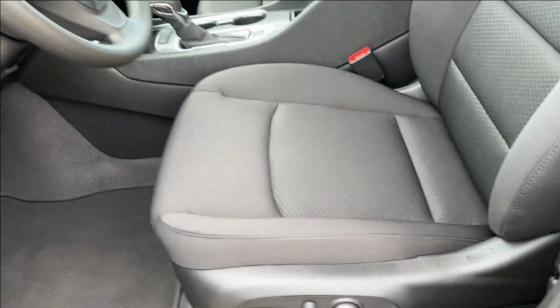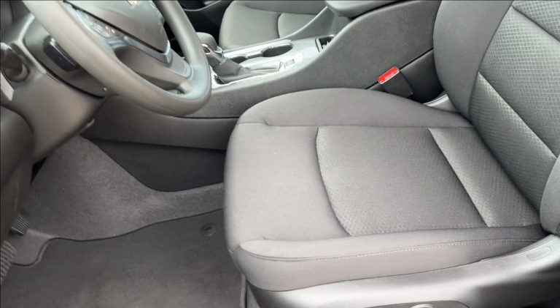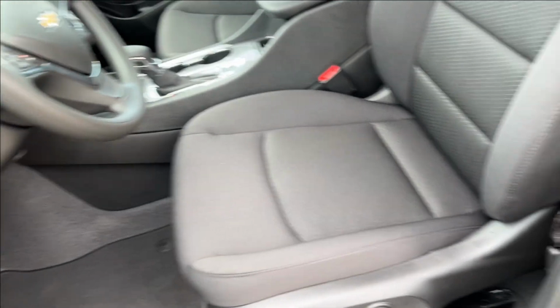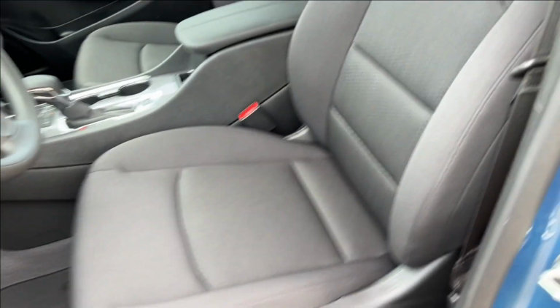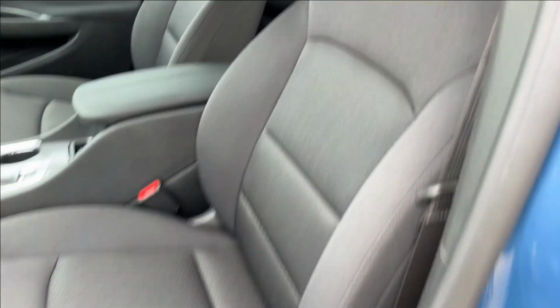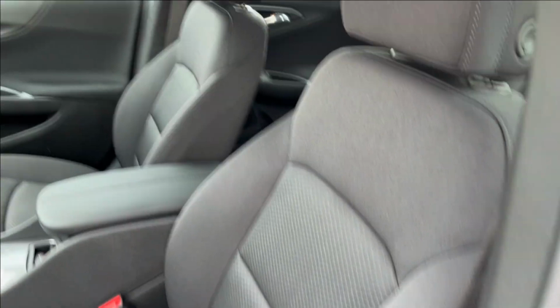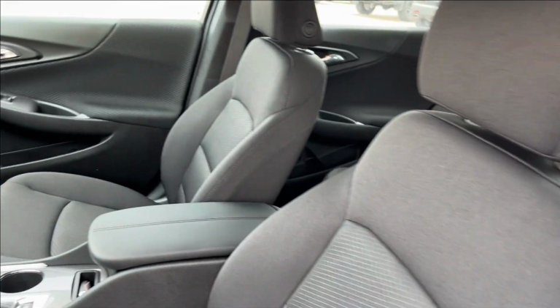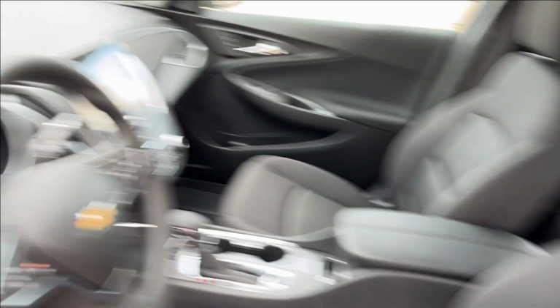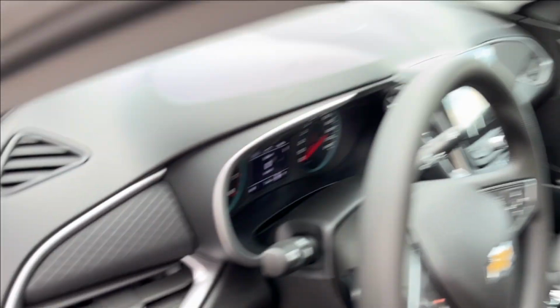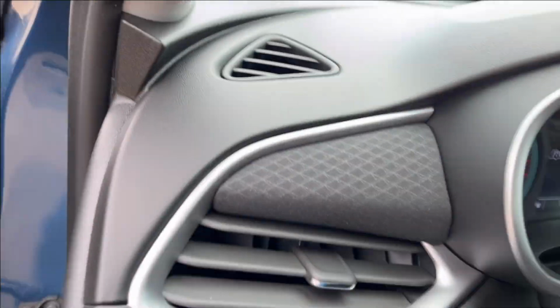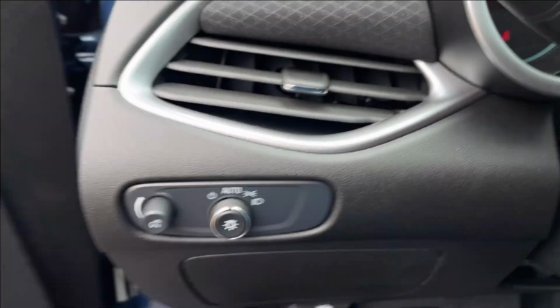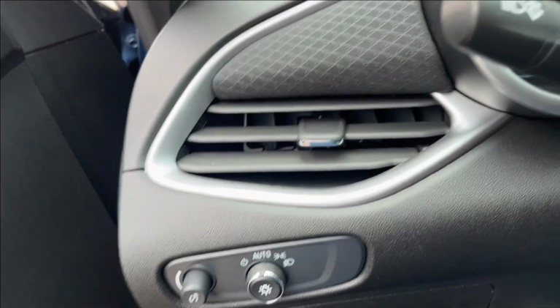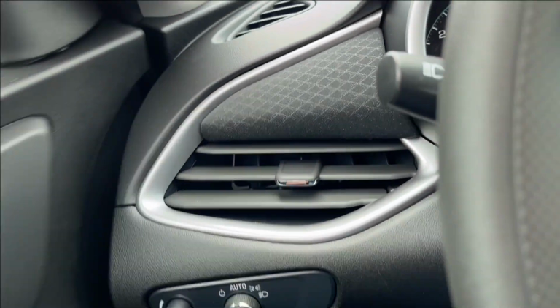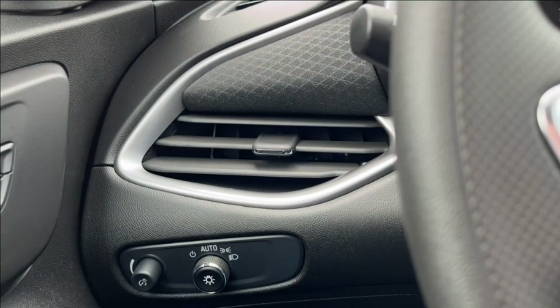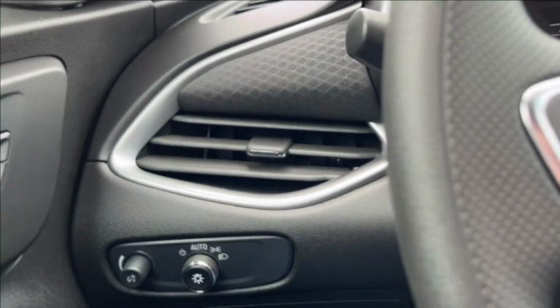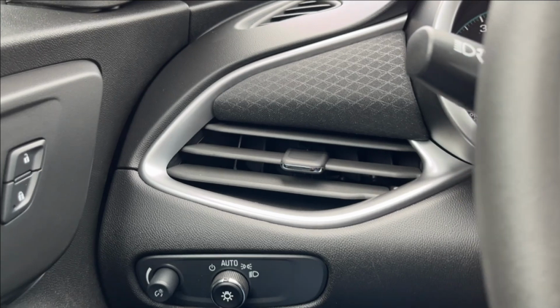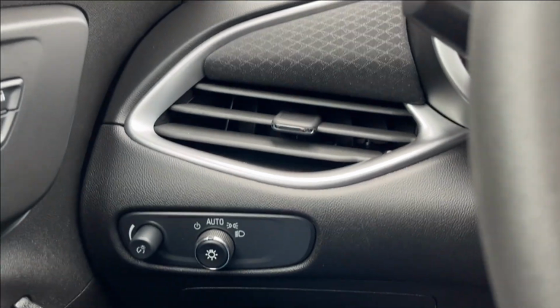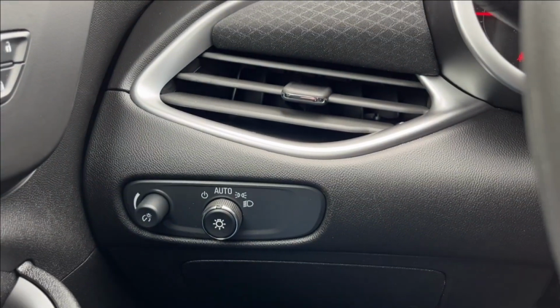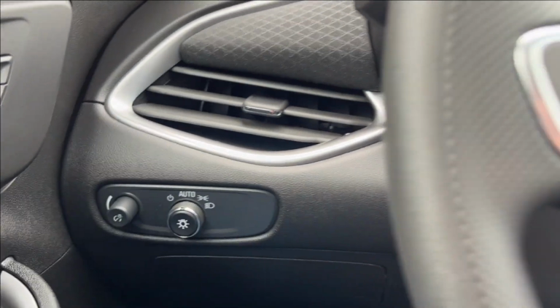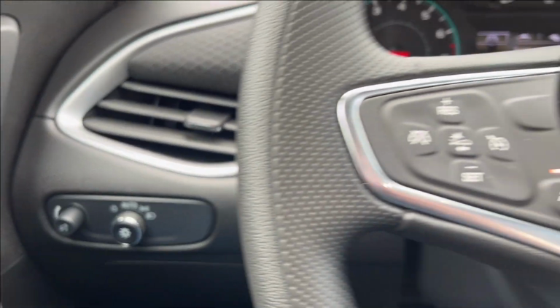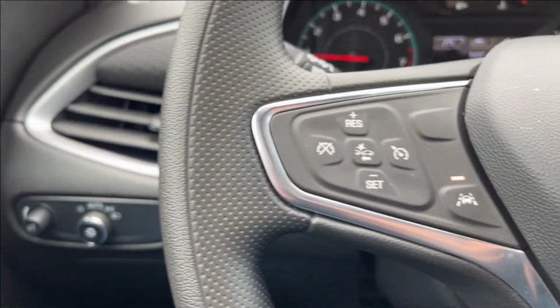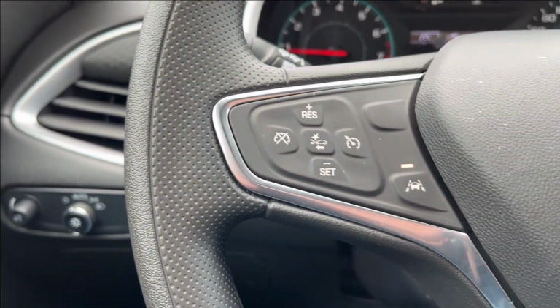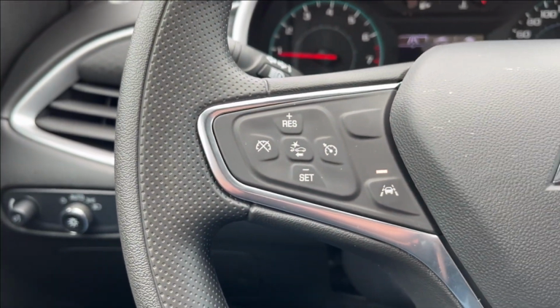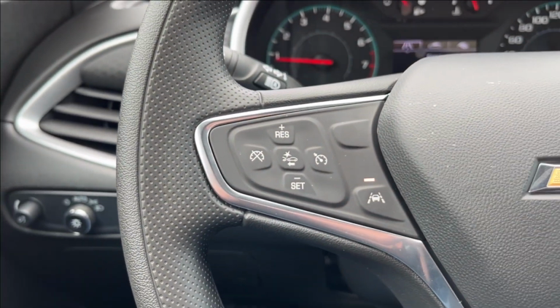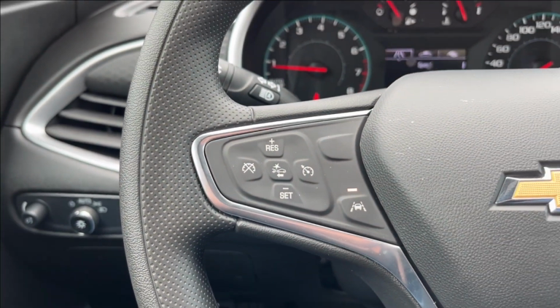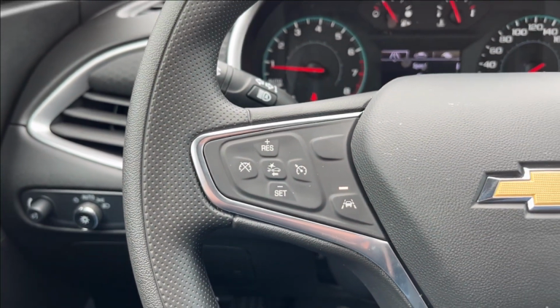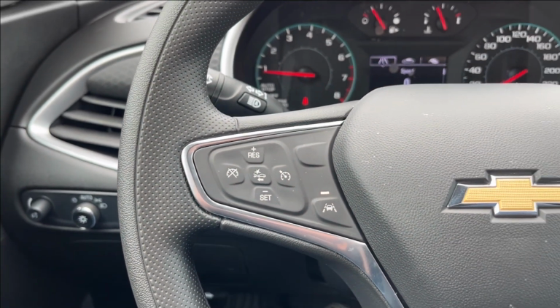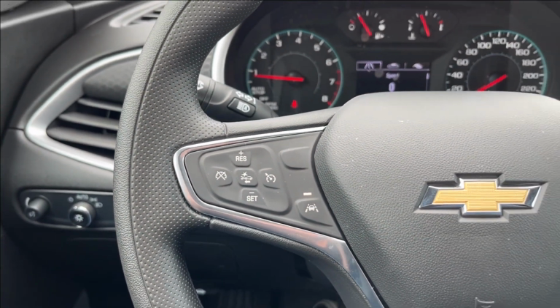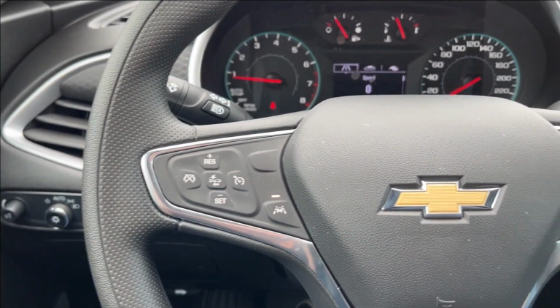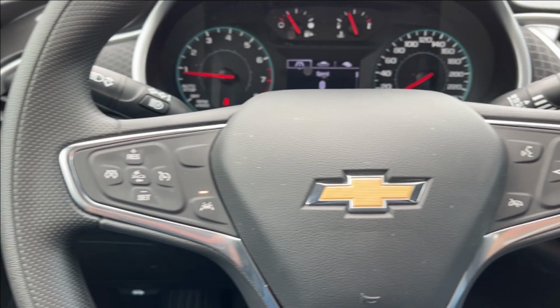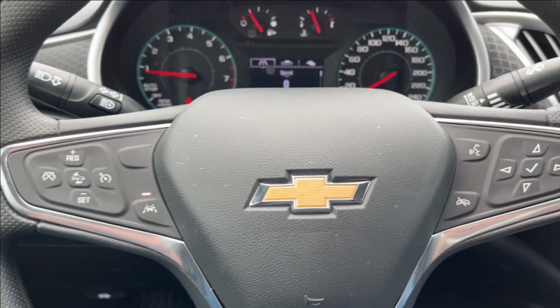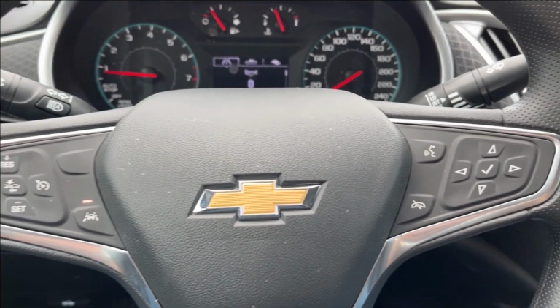You can have these jet black heated bucket seats with driver-adjustable lumbar — super comfortable. On the left side you'll have your vents and your lighting controls, and on the left side of the steering wheel will be your cruise control, forward collision alert, and lane keep assist.